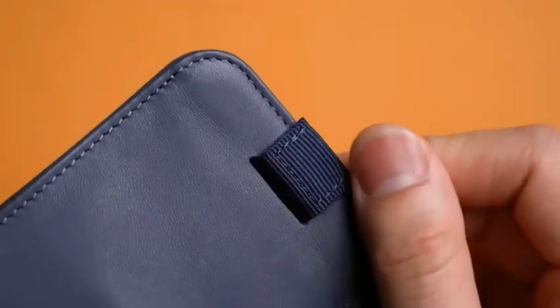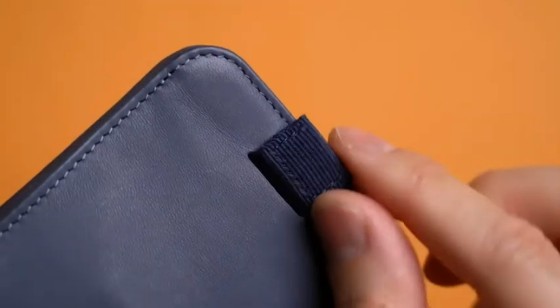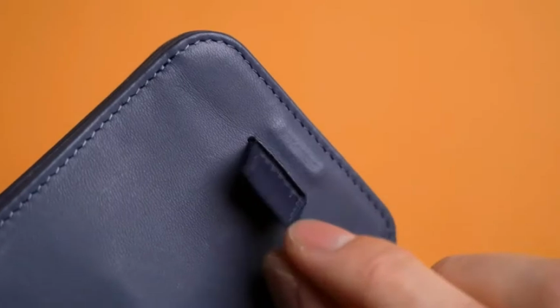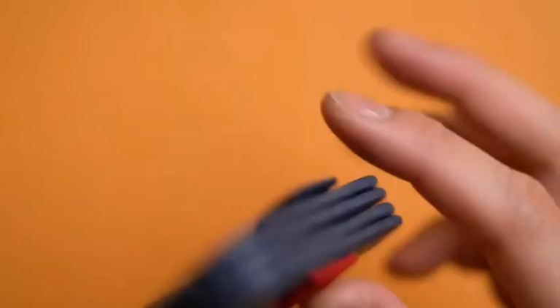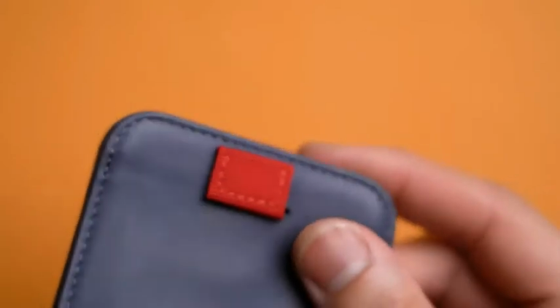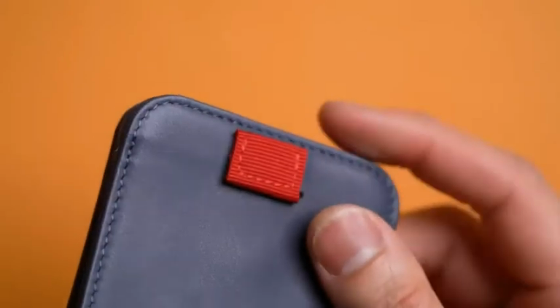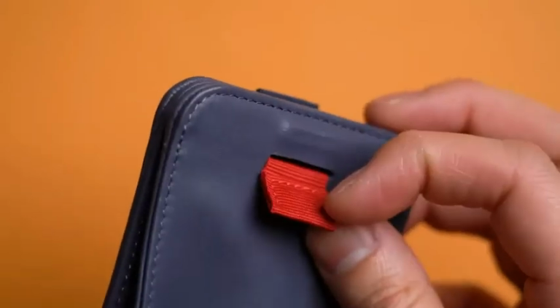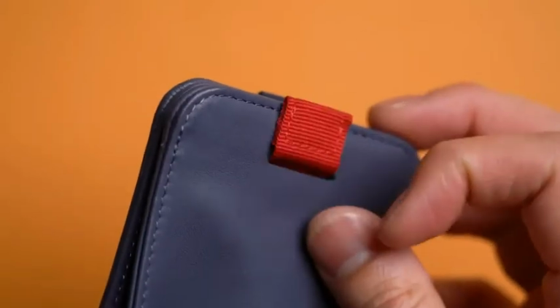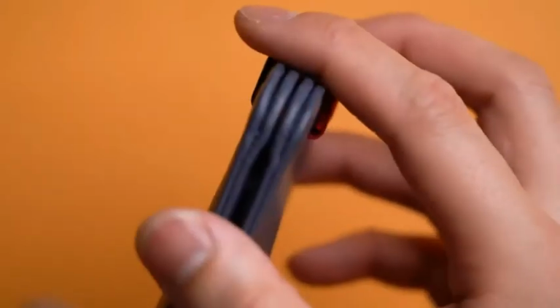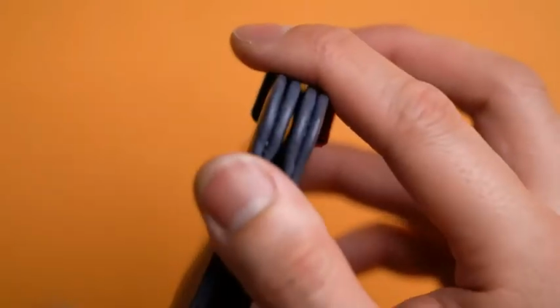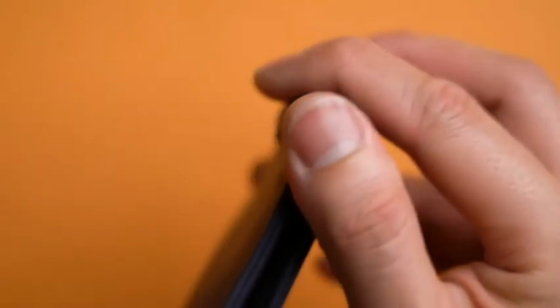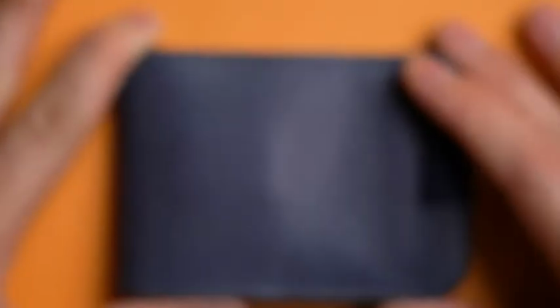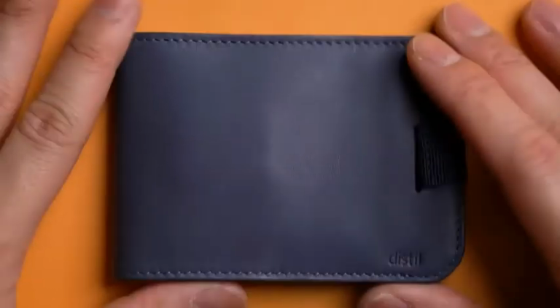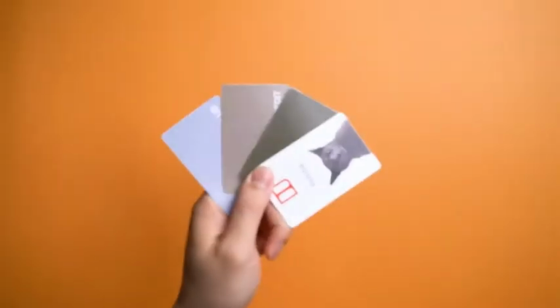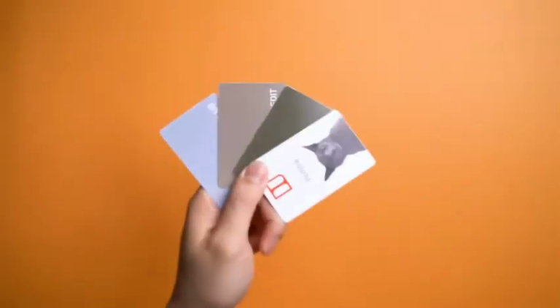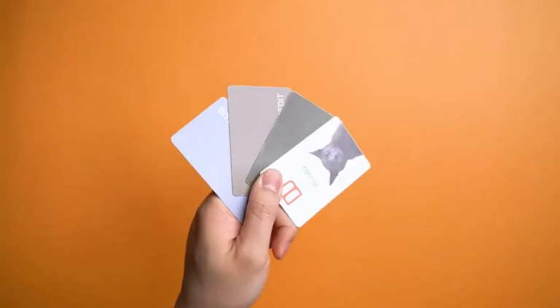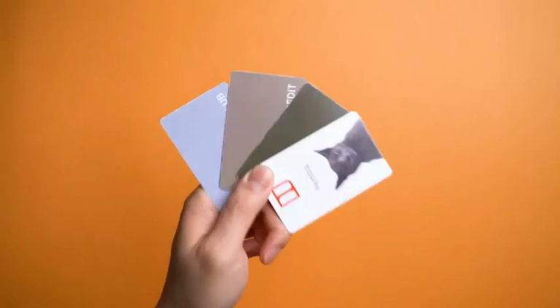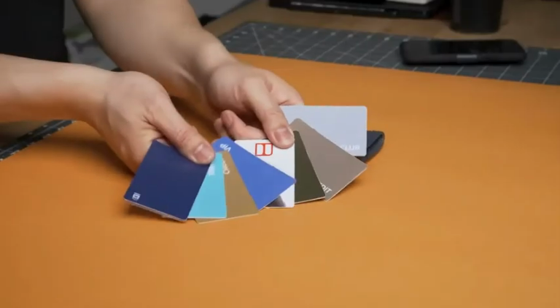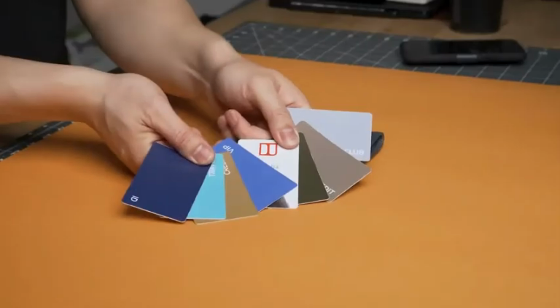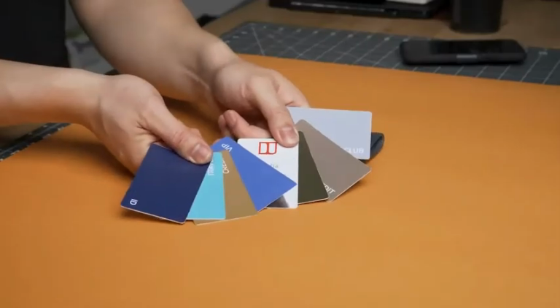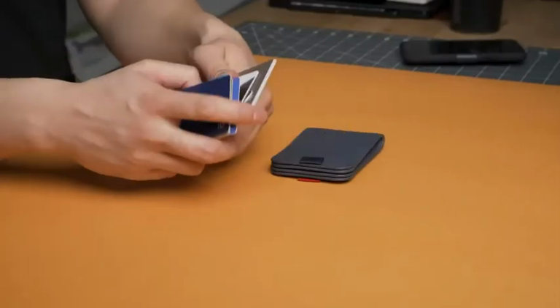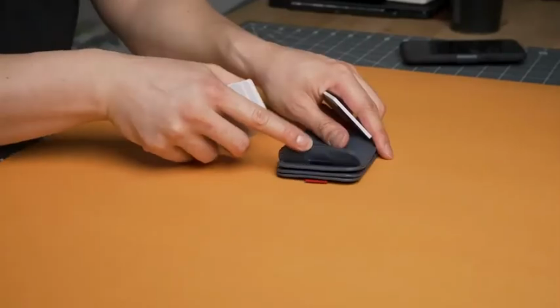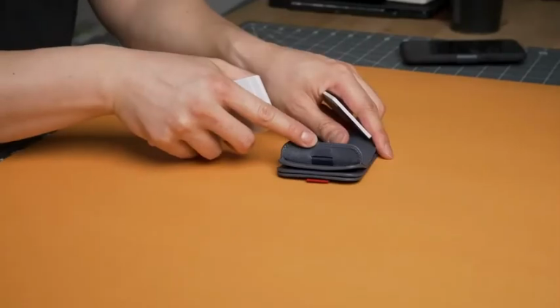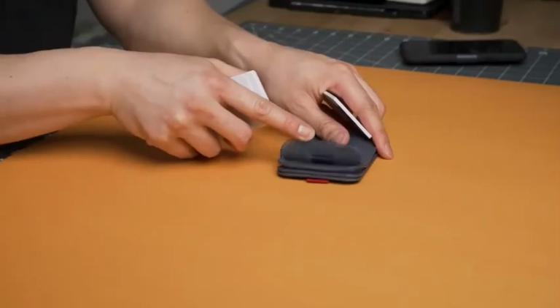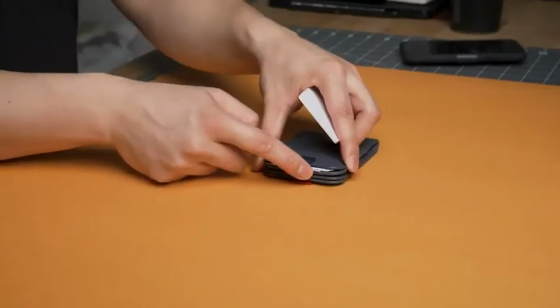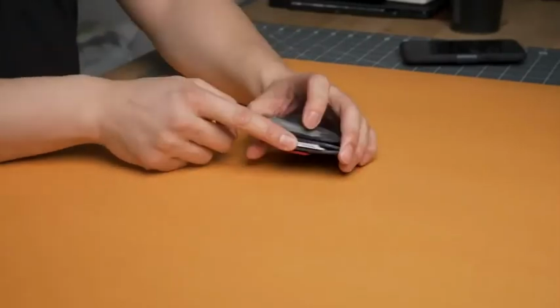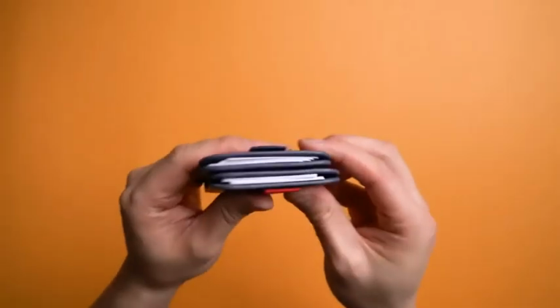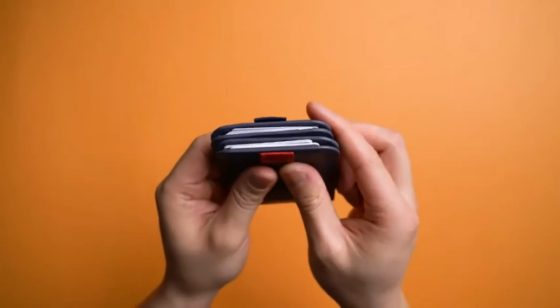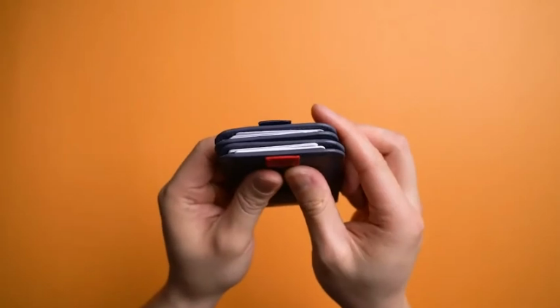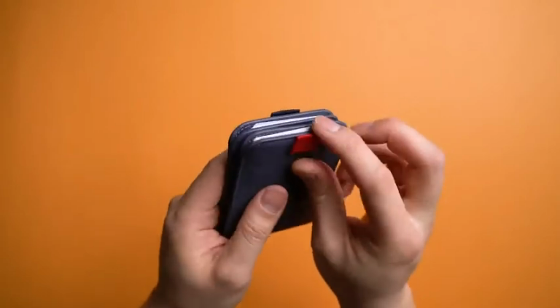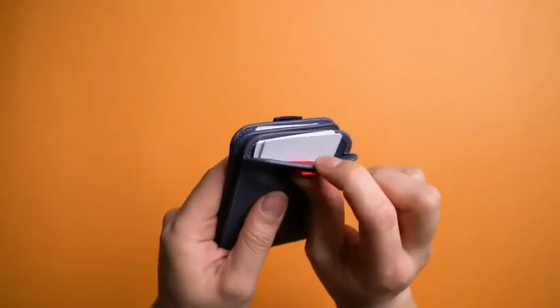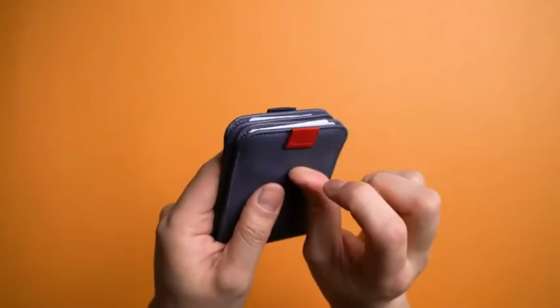My favorite part: magnets galore to keep everything tidy, which is especially useful when you realize this can hold four cards in one quick access pocket and another four in the other quick access pocket. Yeah, that's dual quick access pockets. Bang bang.